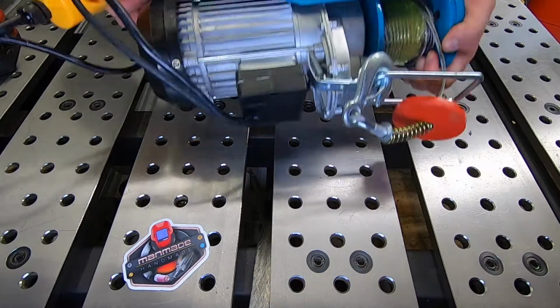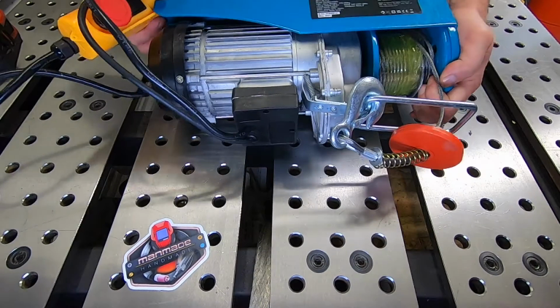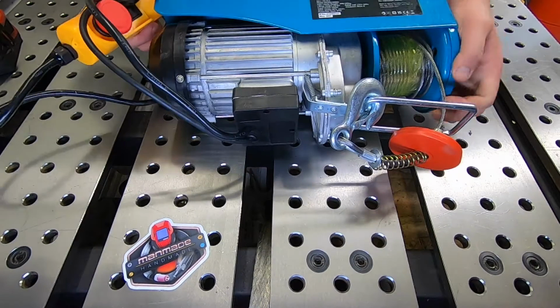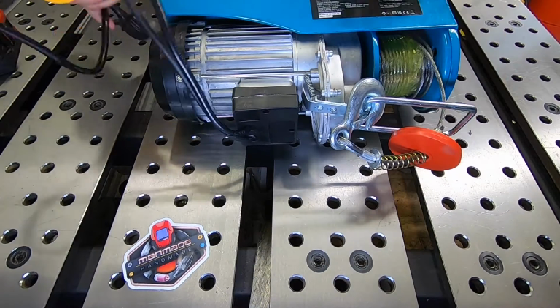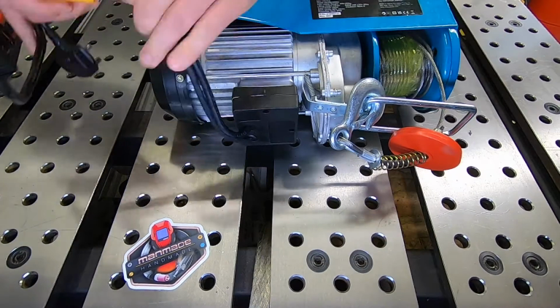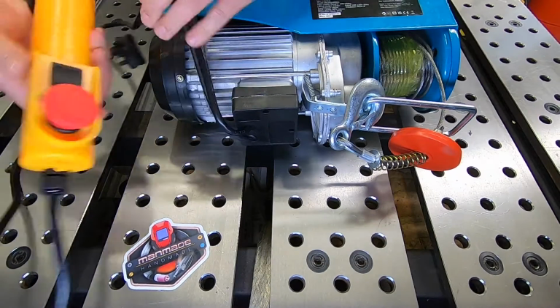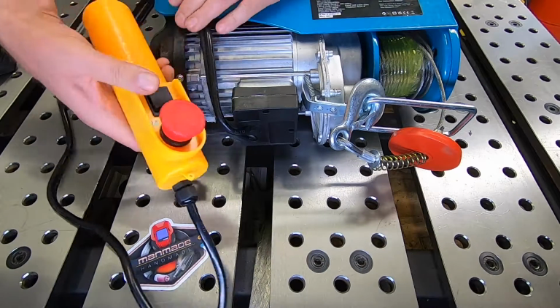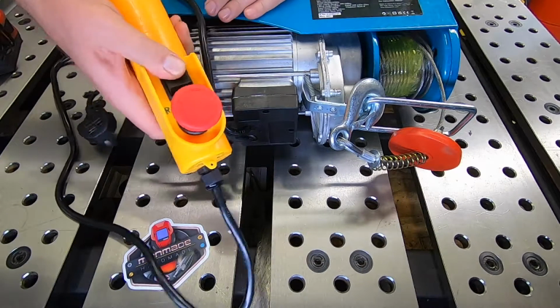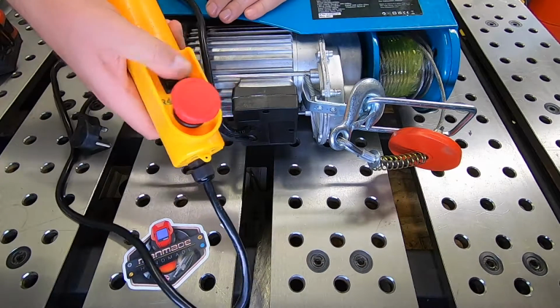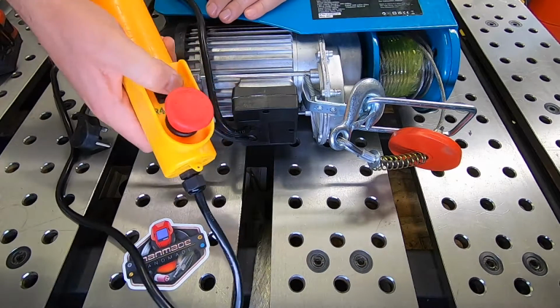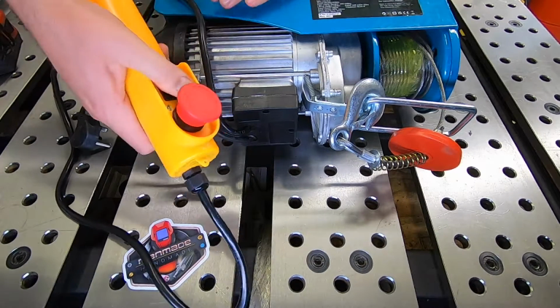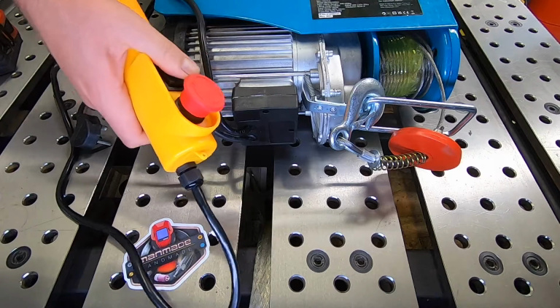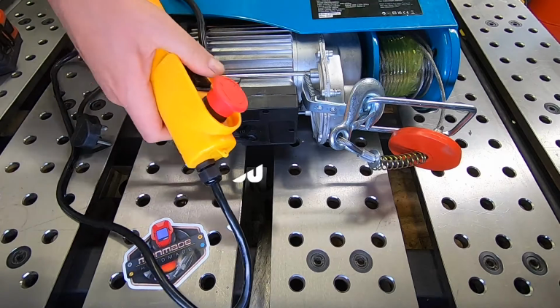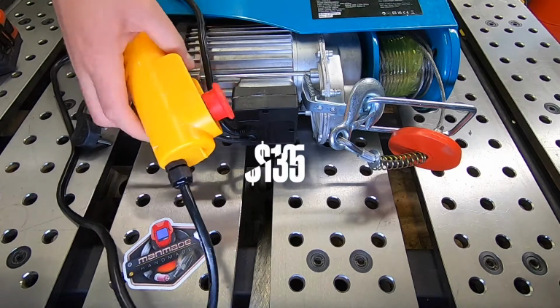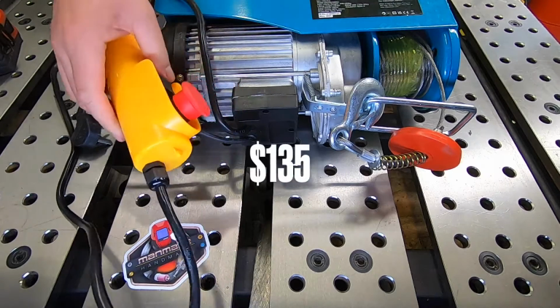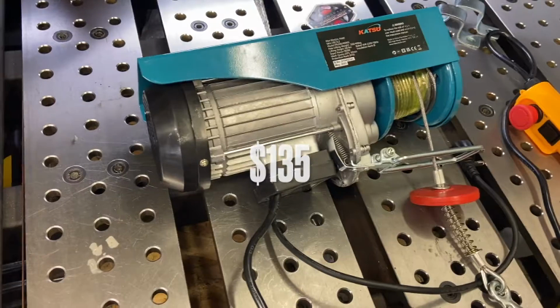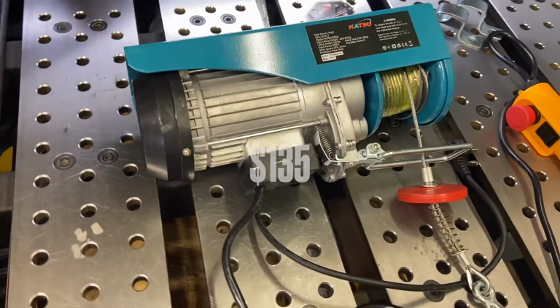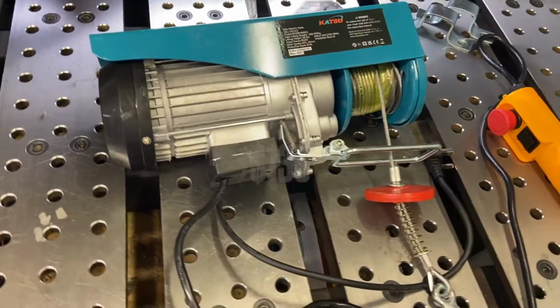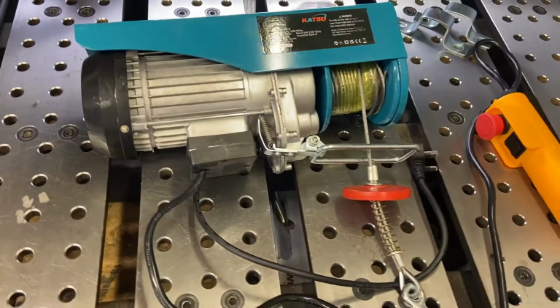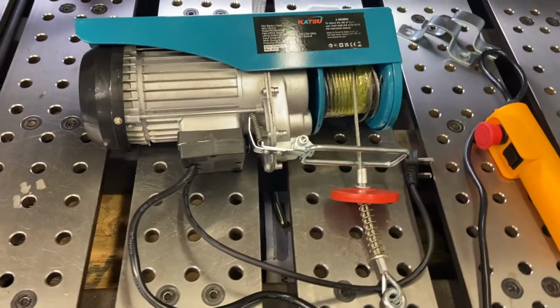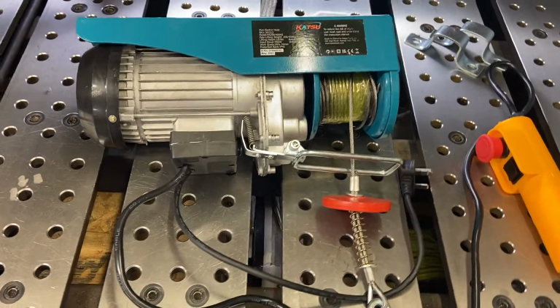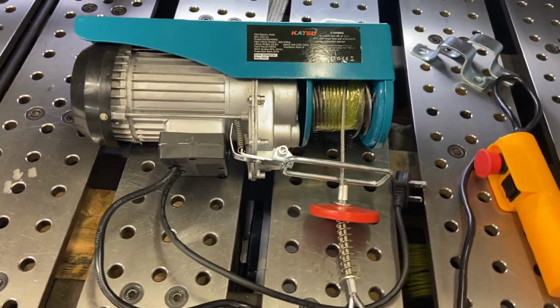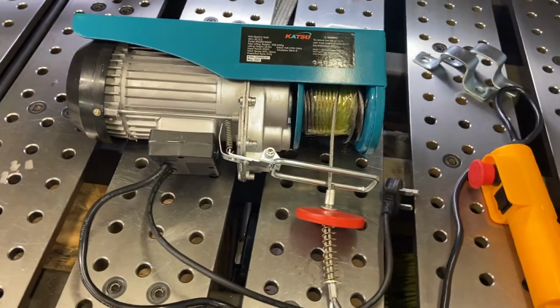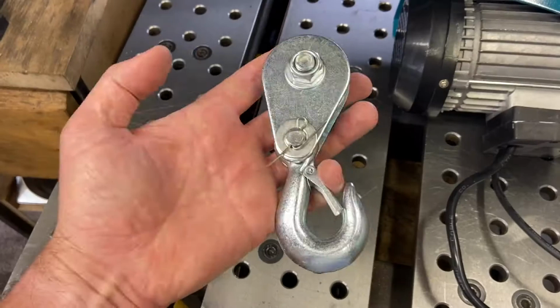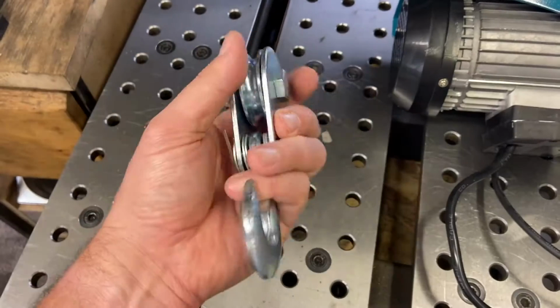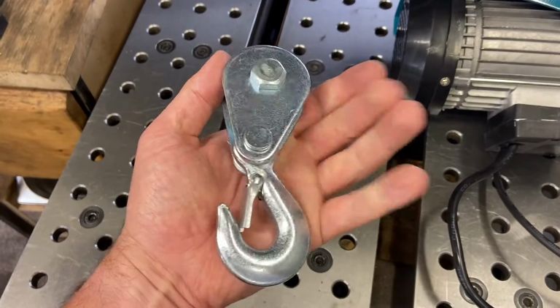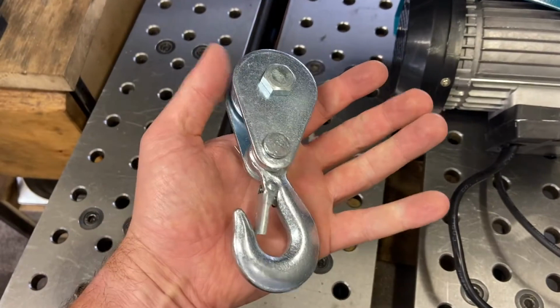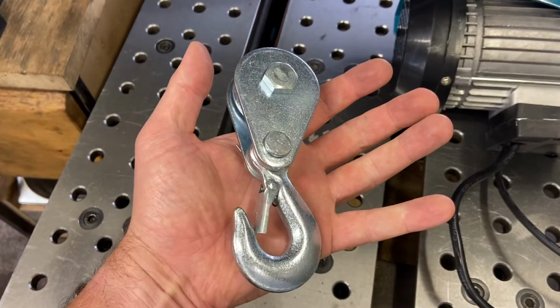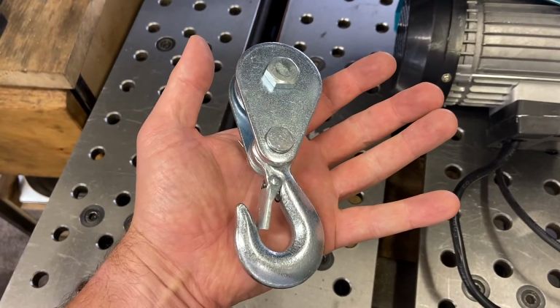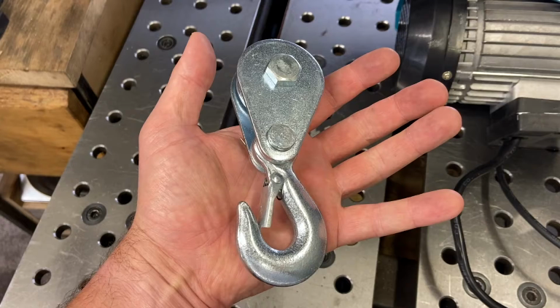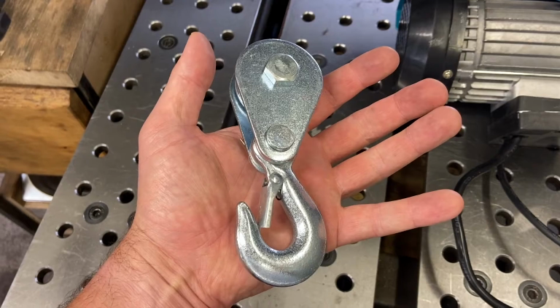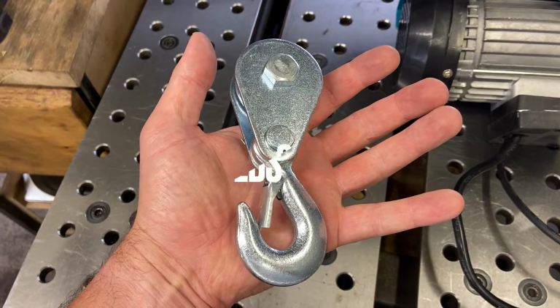Here it is folks — the Katsu electric hoist from Amazon. It costs just a hundred quid and it will lift up to 200 kilos, but if this pulley block is added it can go up to 400 kilos.